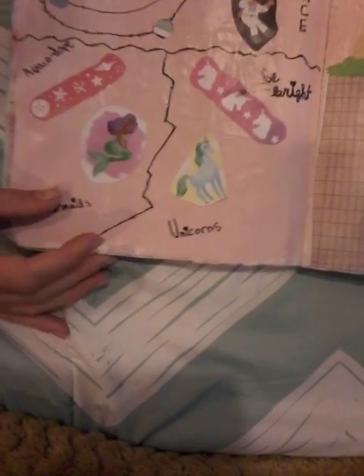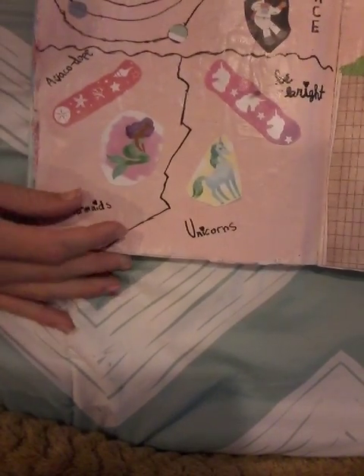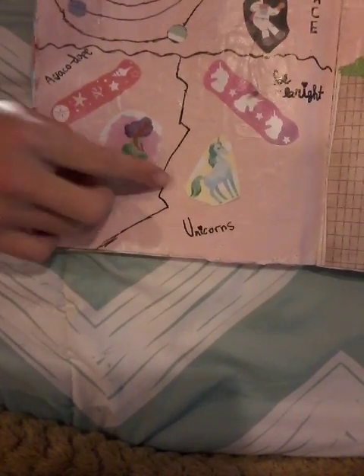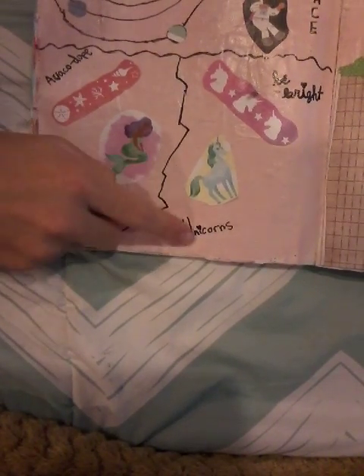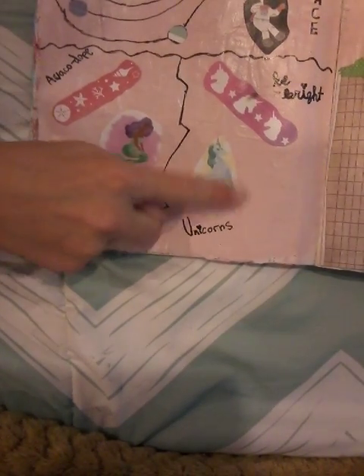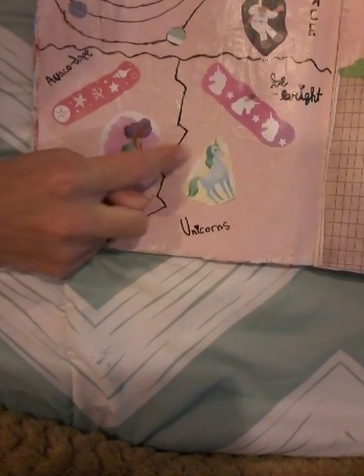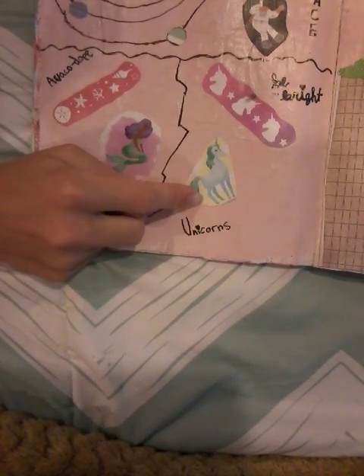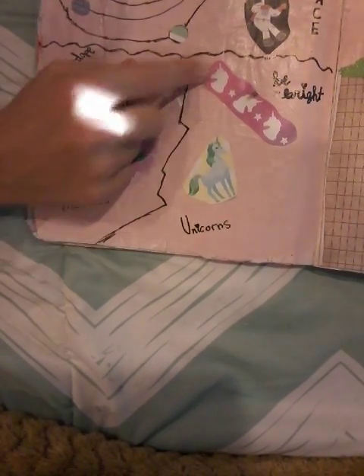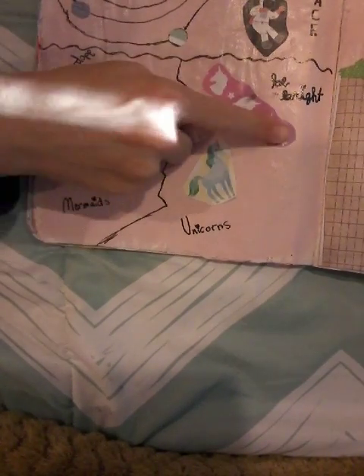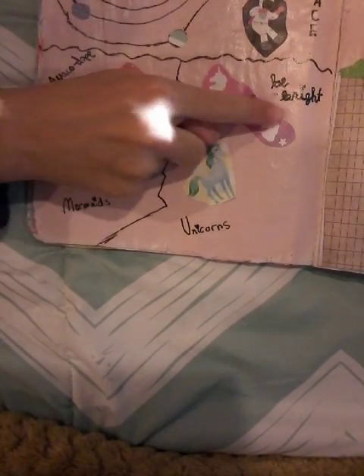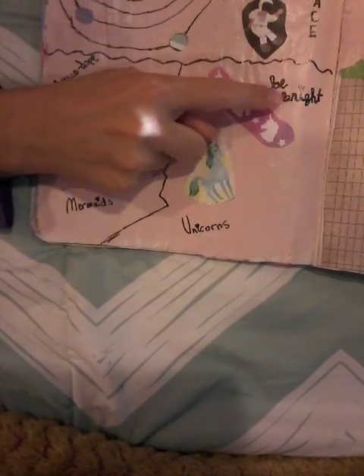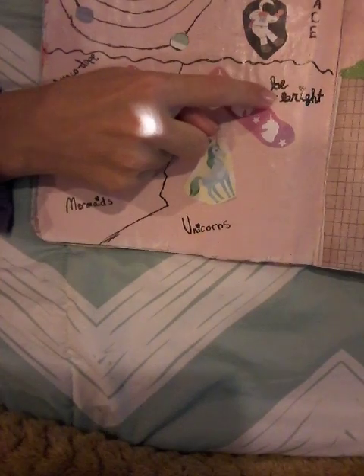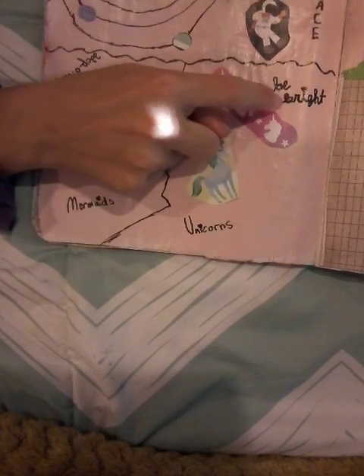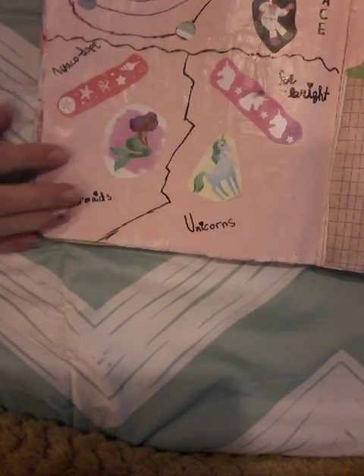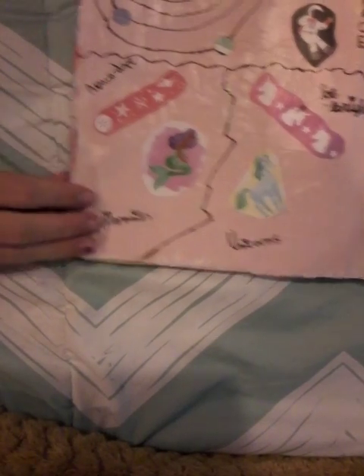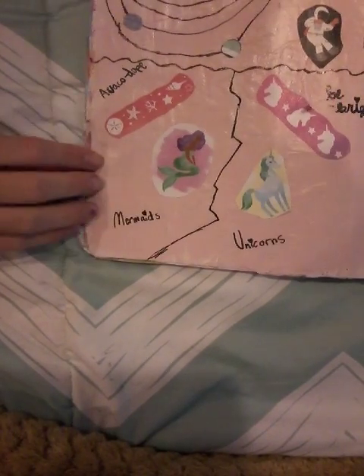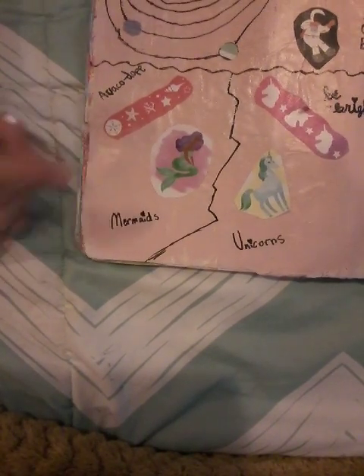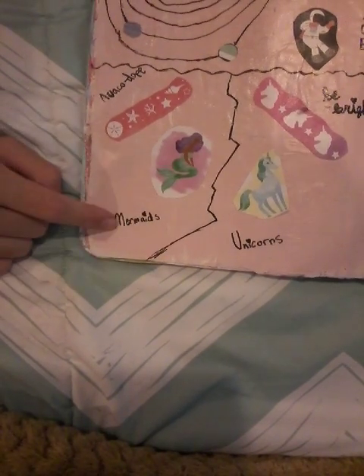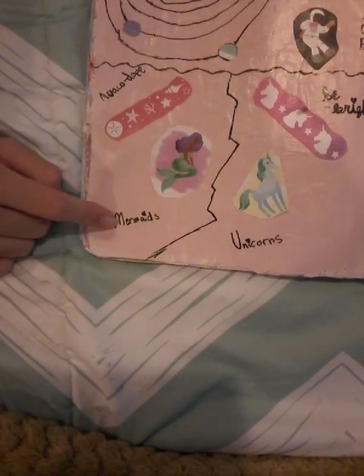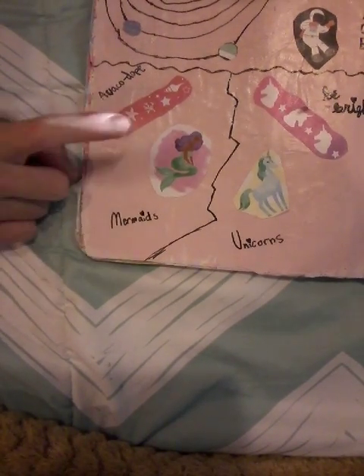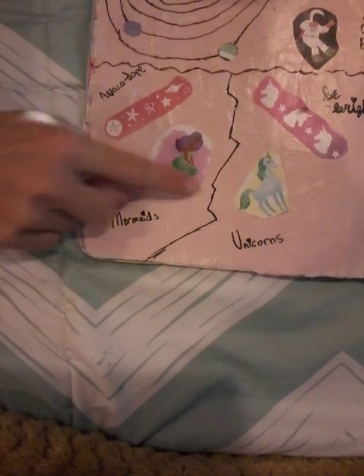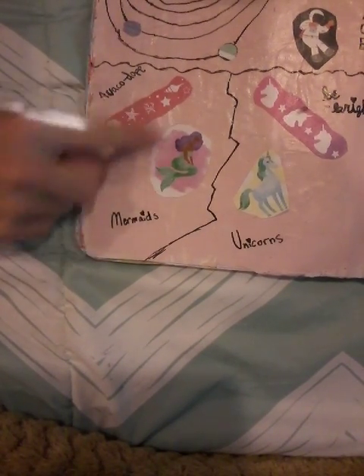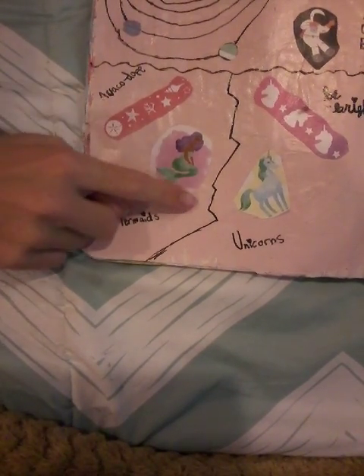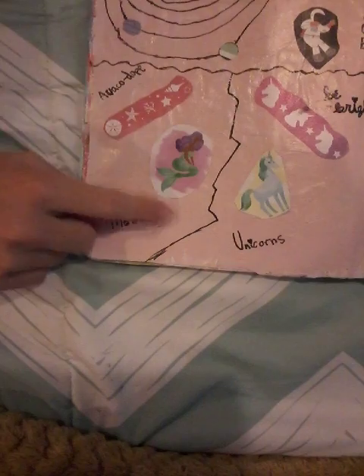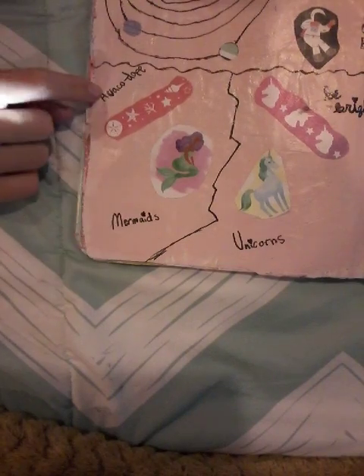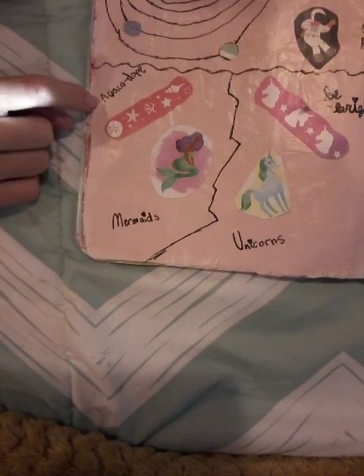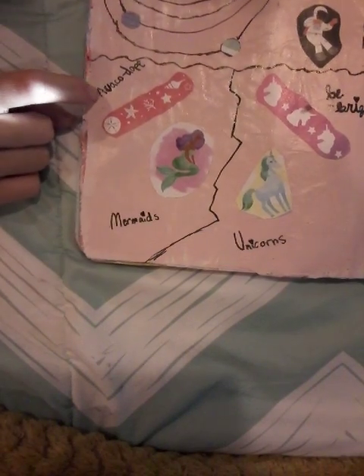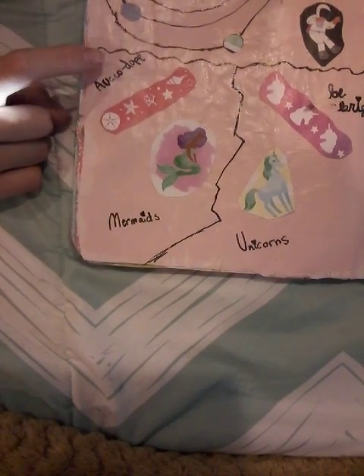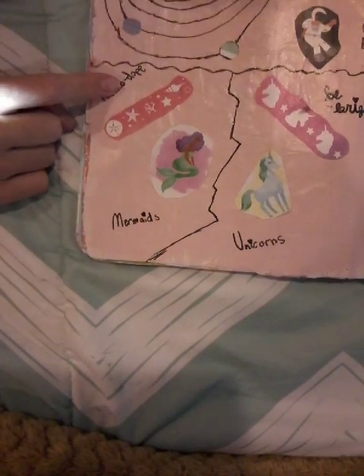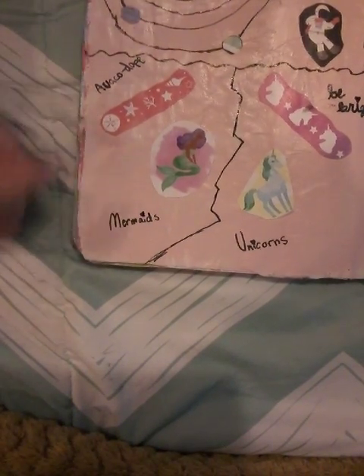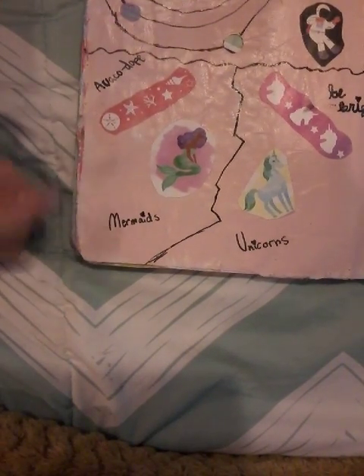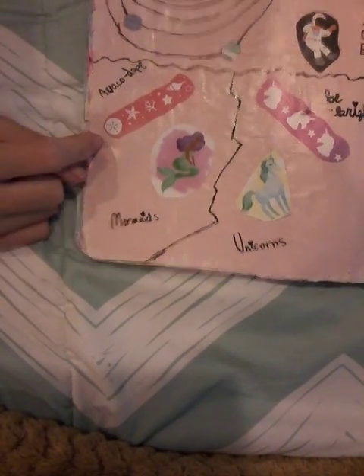I love unicorns. And then that says 'be bright.' And then mermaids — I love the mermaids. And it says avocado. You get it.